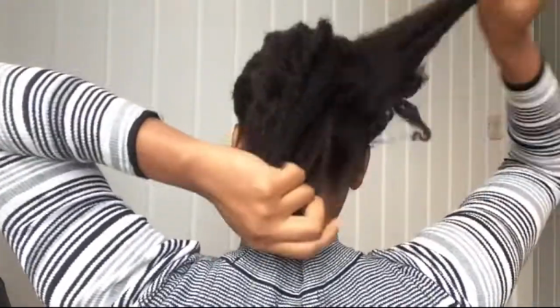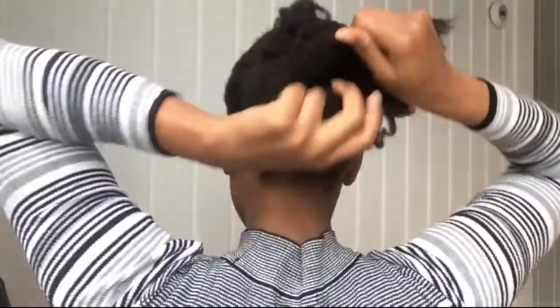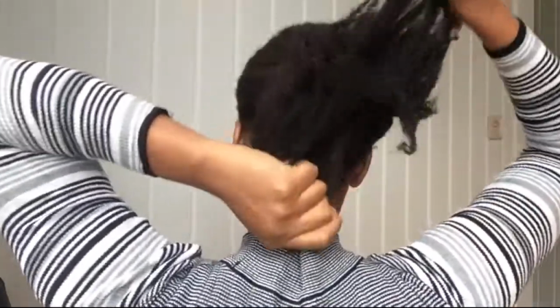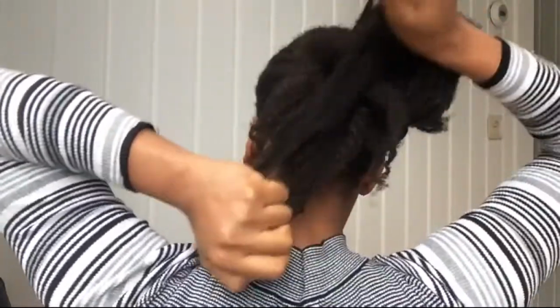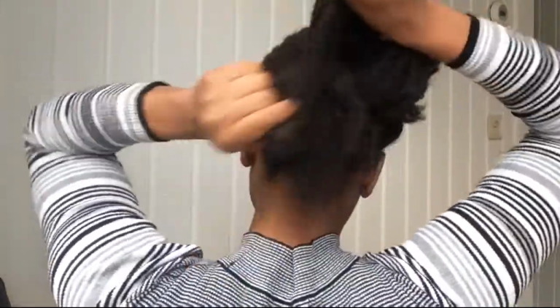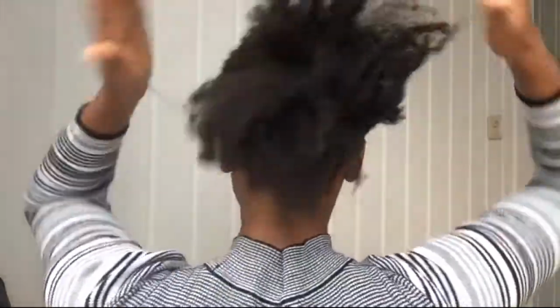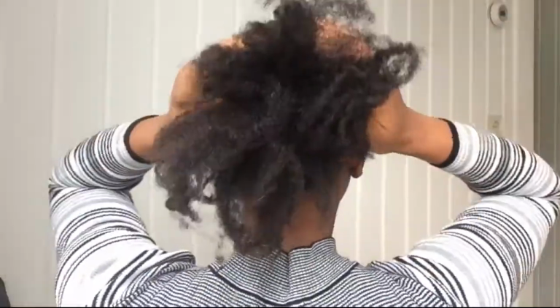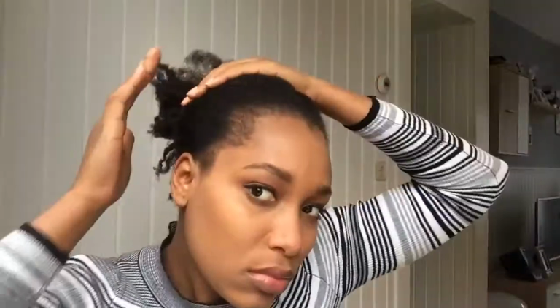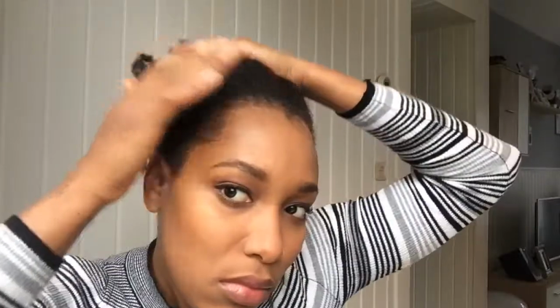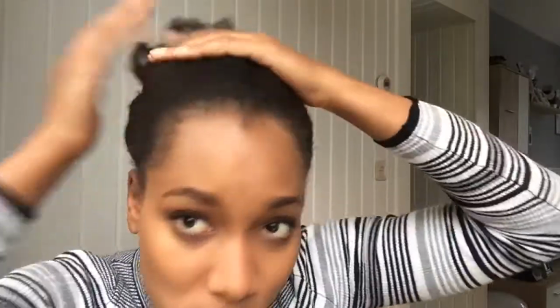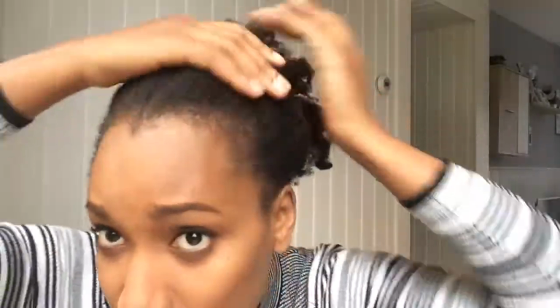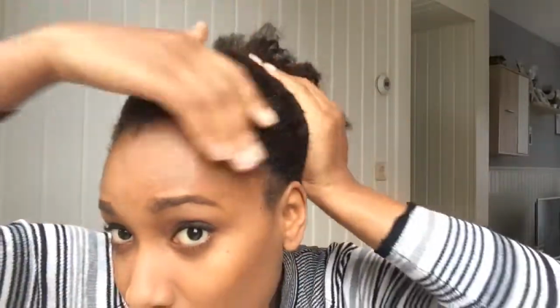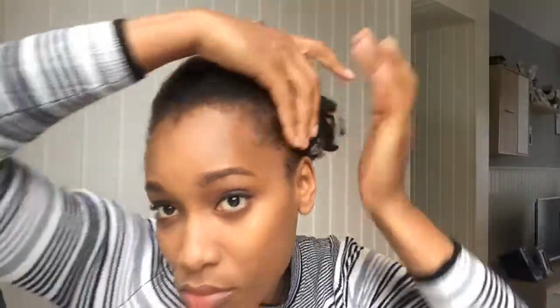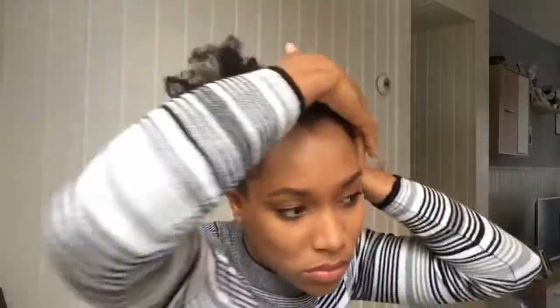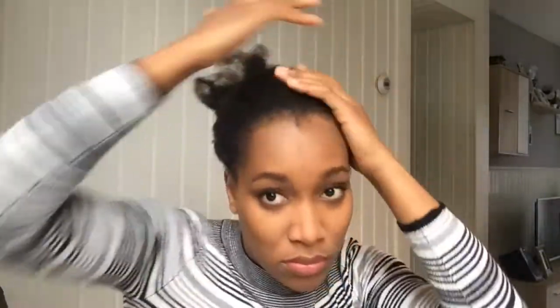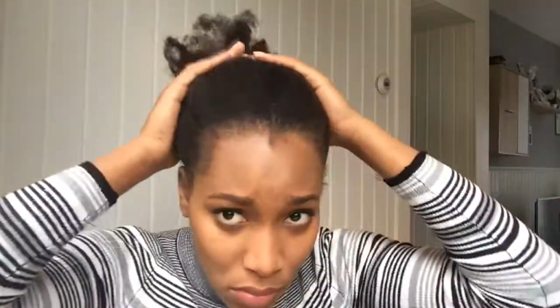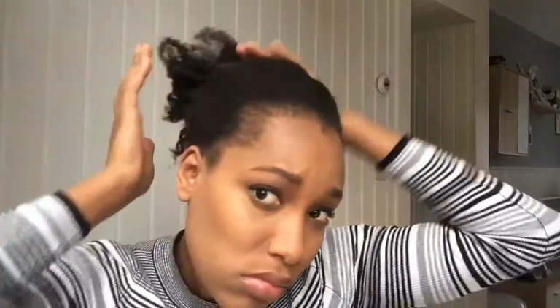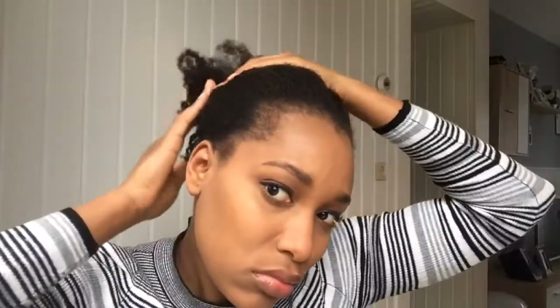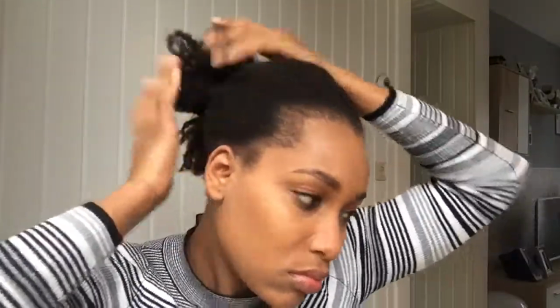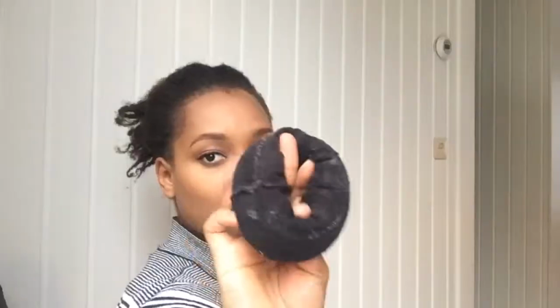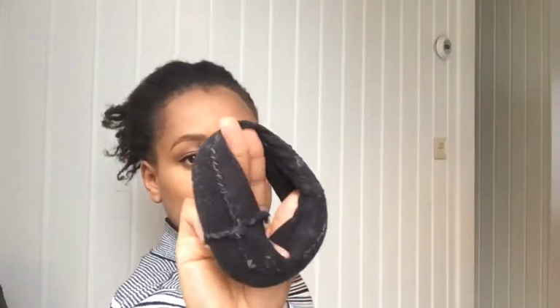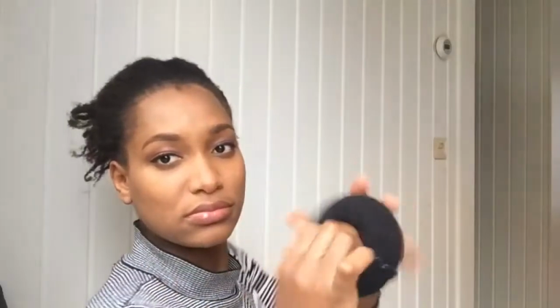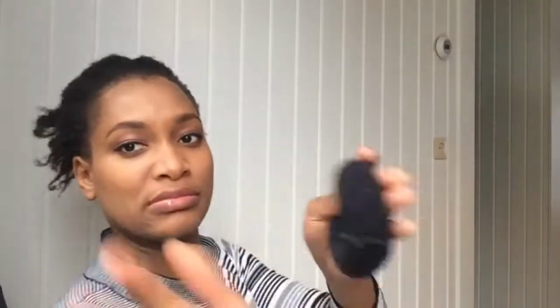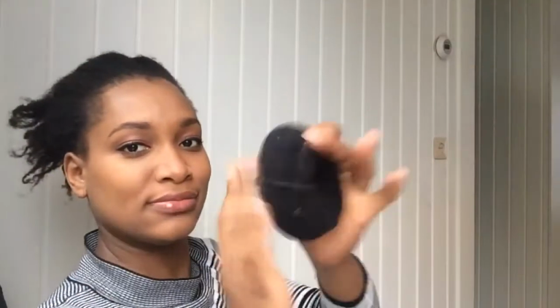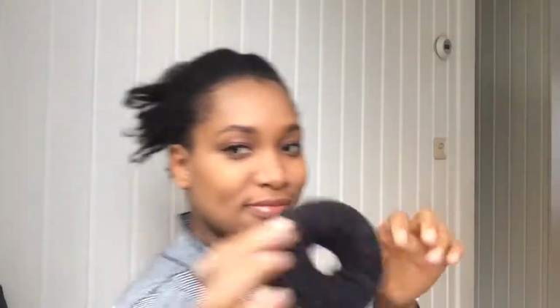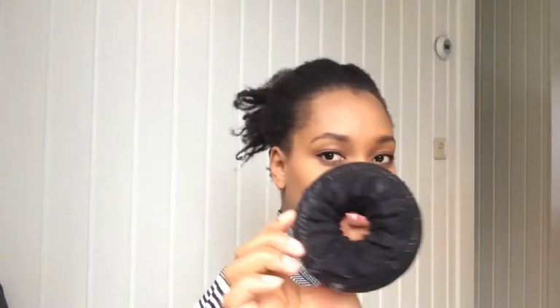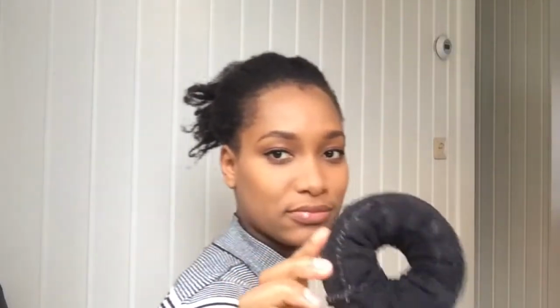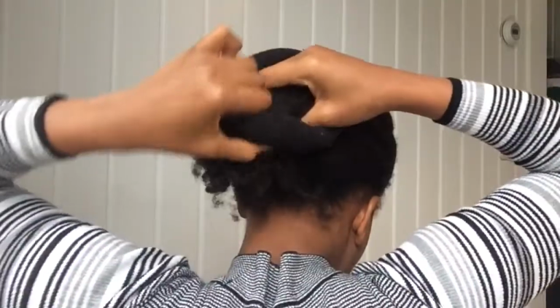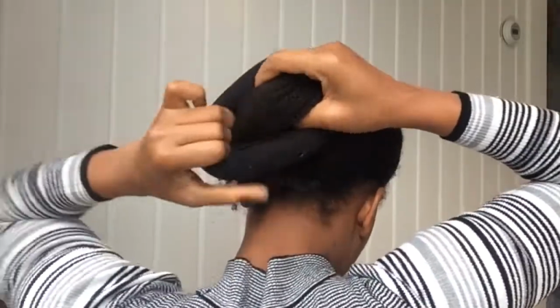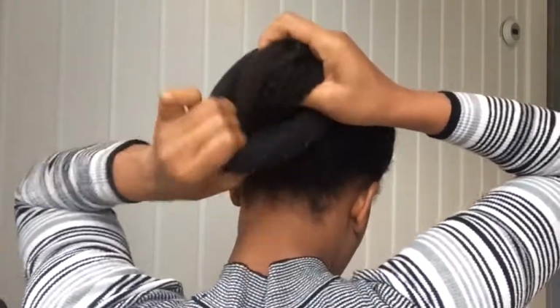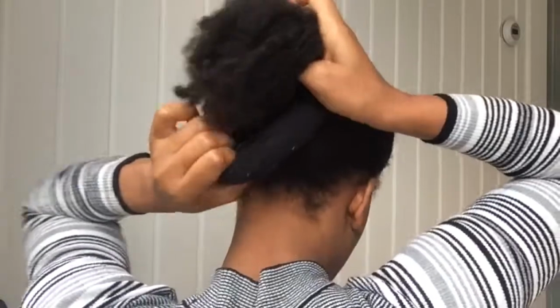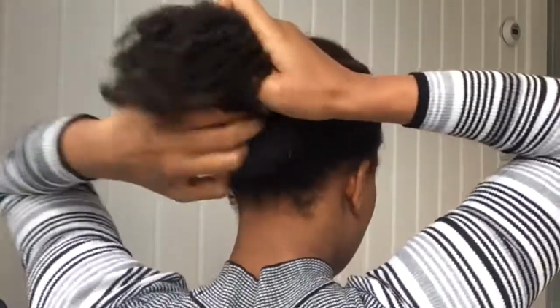As you can see I was pulling my ends just to pull them through the ouchless band and also to elongate them a little bit. Then I take my bun maker and put it over my ponytail.